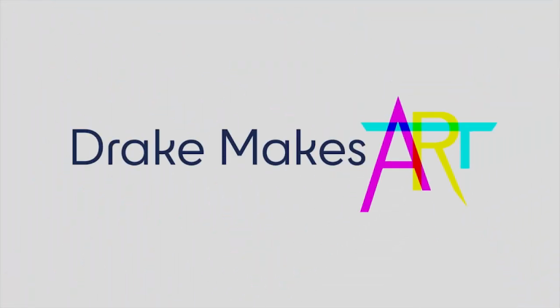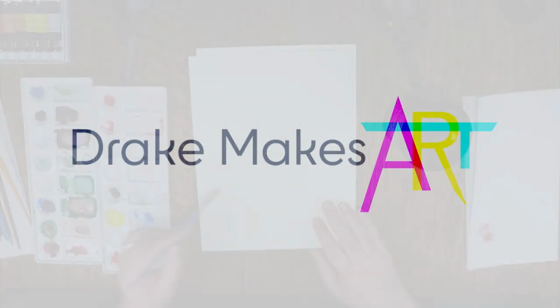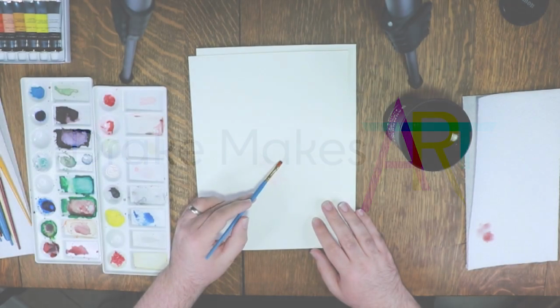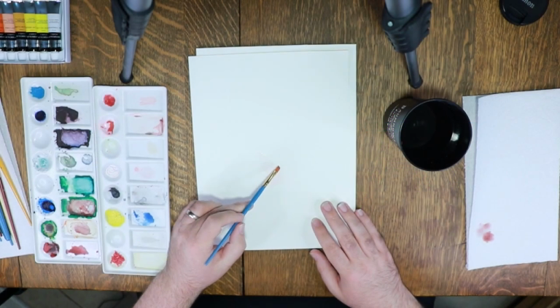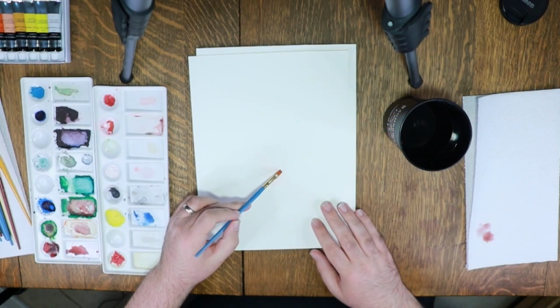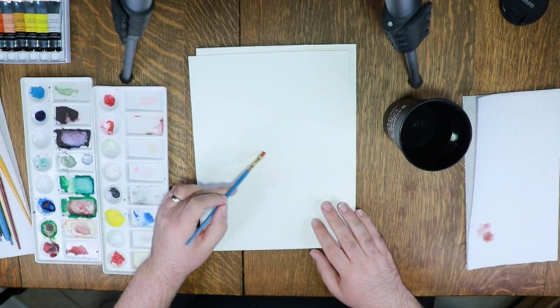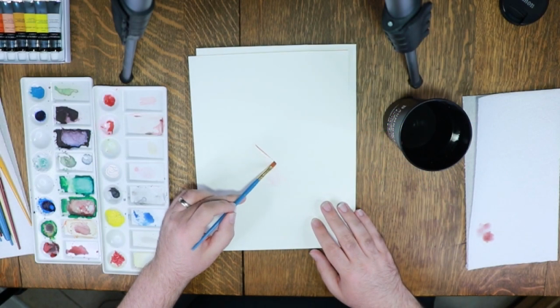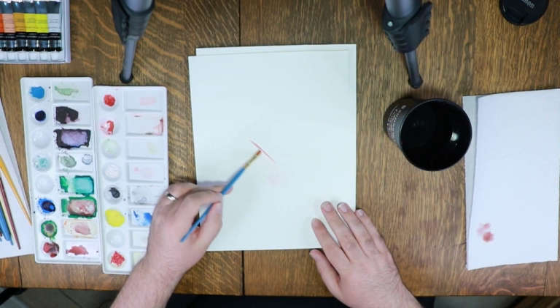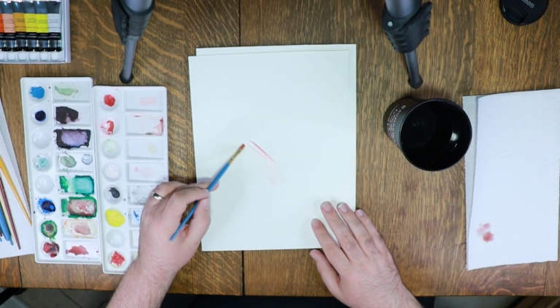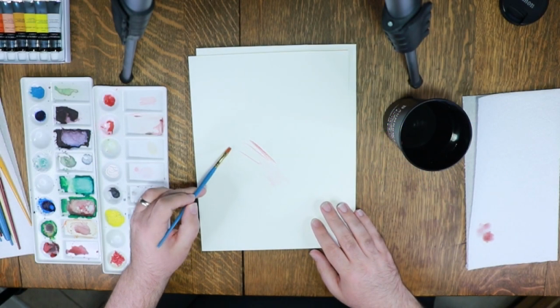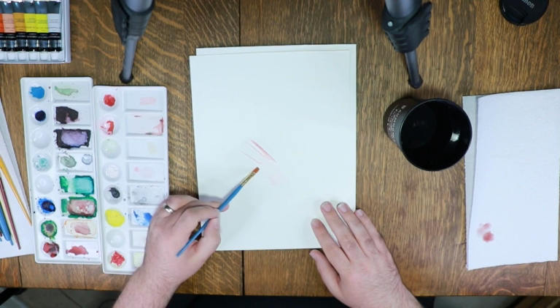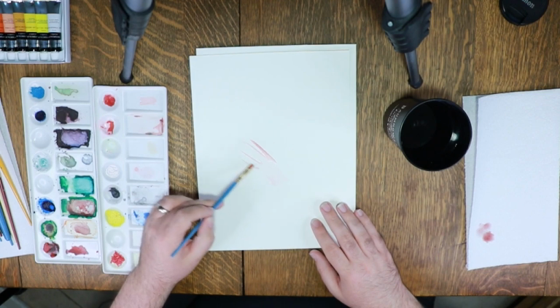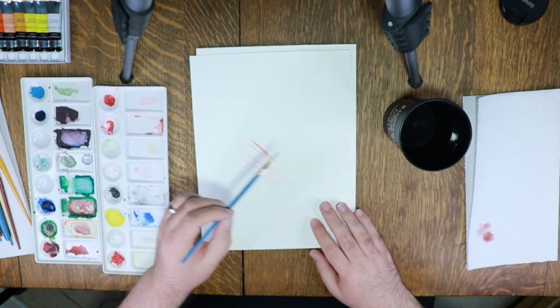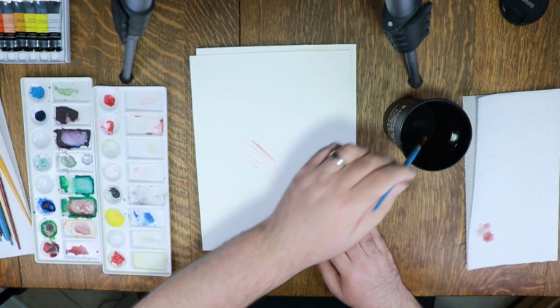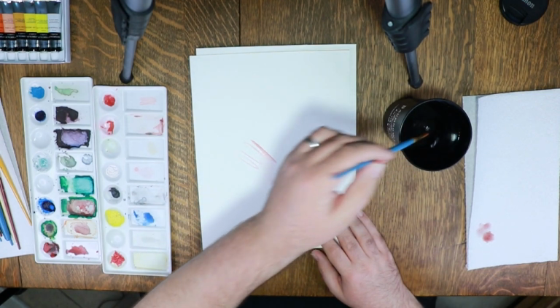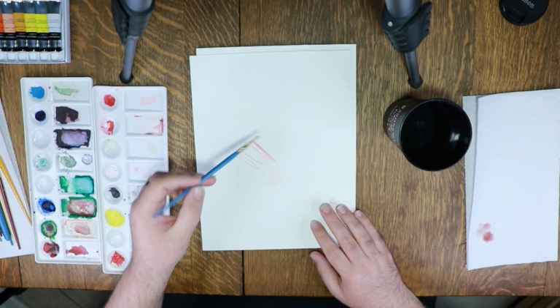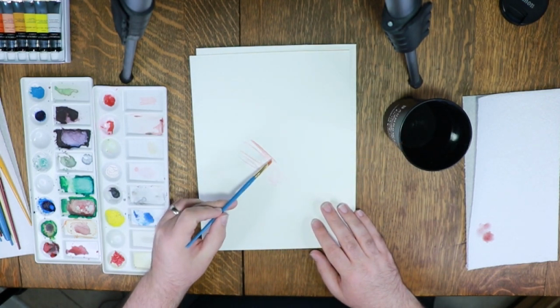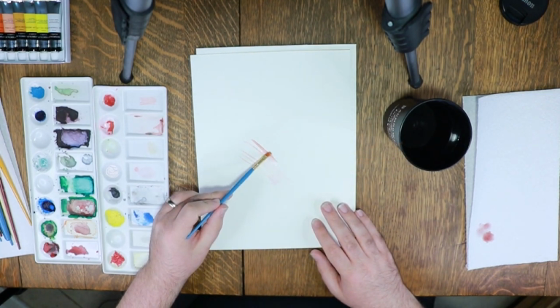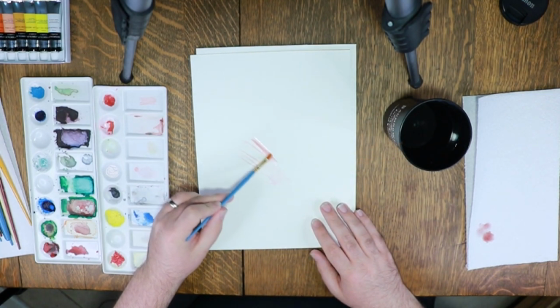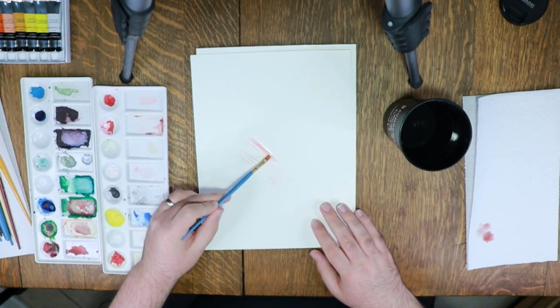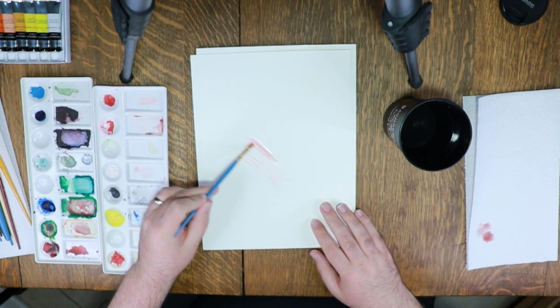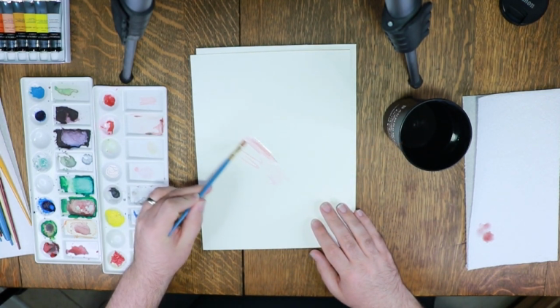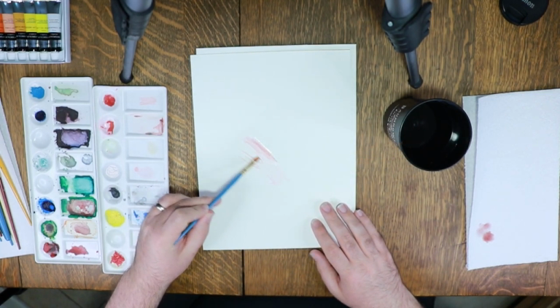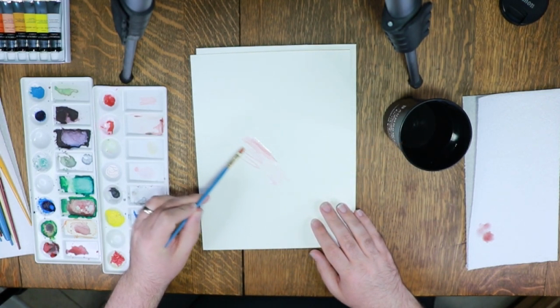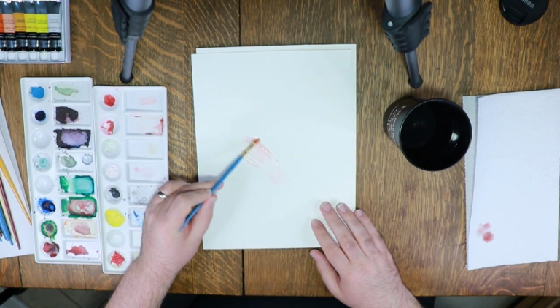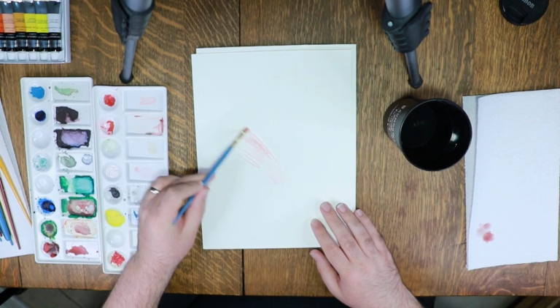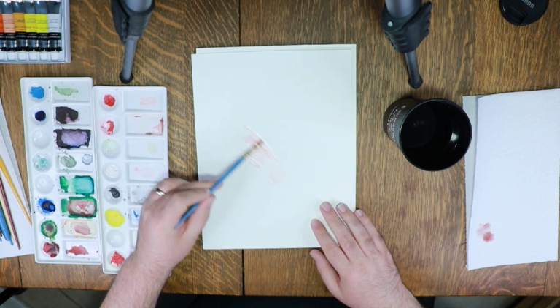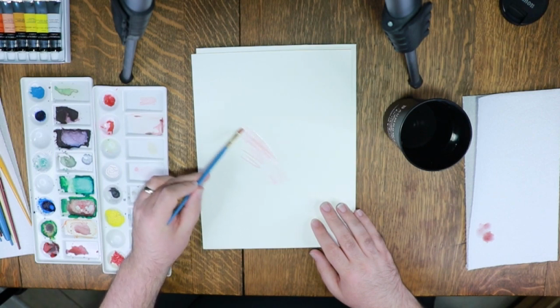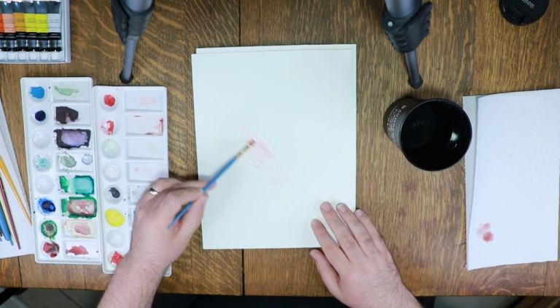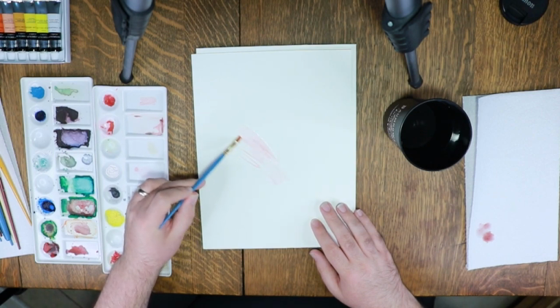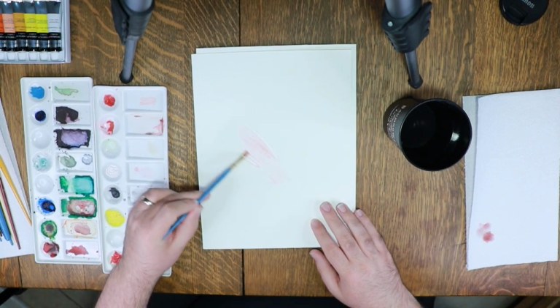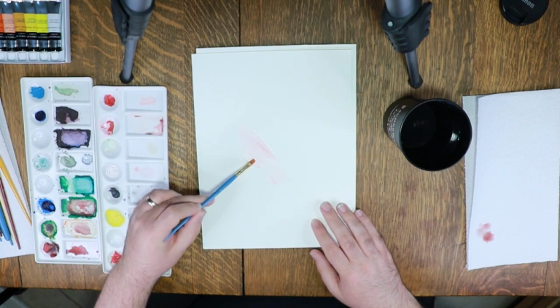With this first piece I wasn't even trying to make a piece at all. I was just going to use this top sheet of my watercolor pad as my swatch paper while I was wetting my paints, but then I started painting and the art just kind of happened.